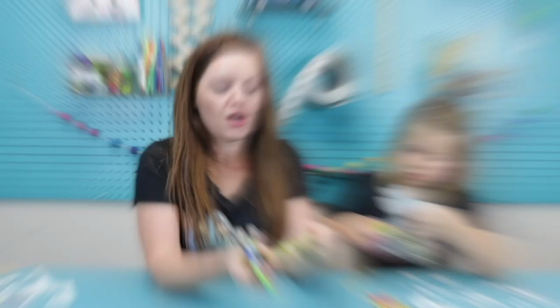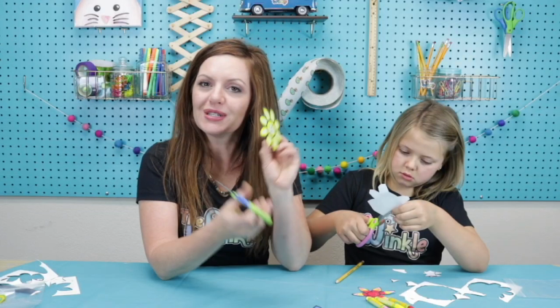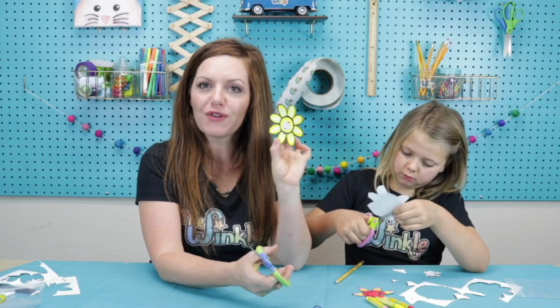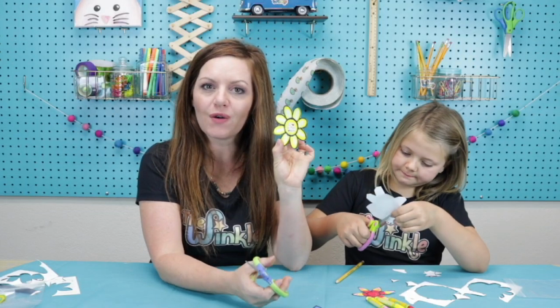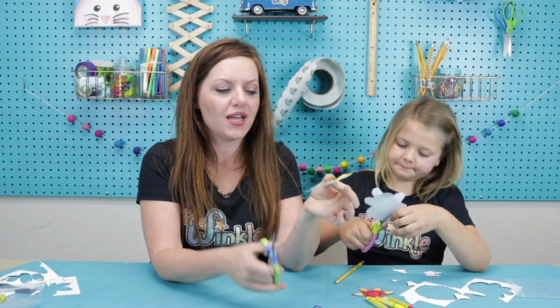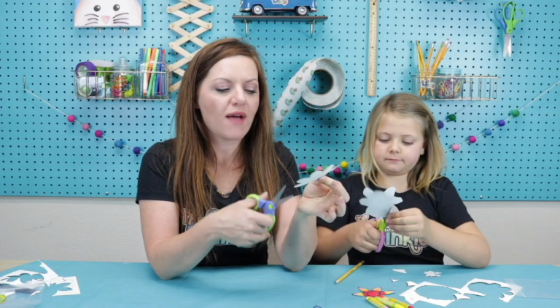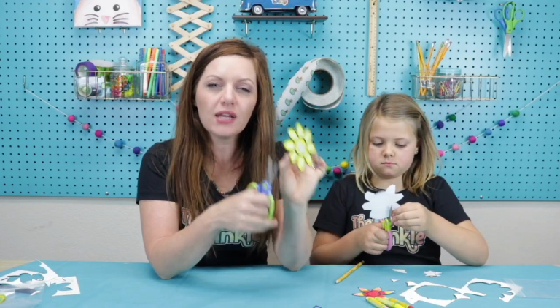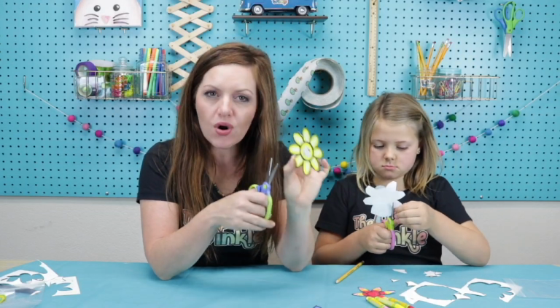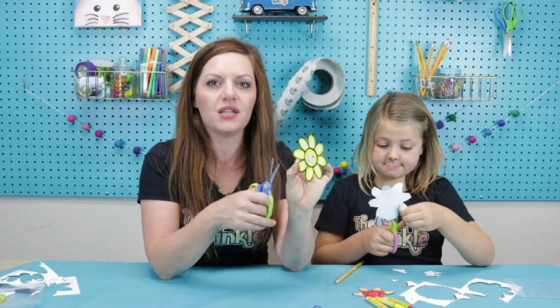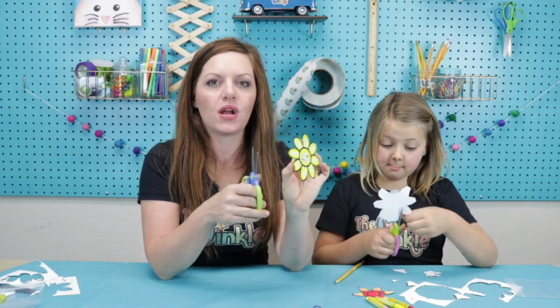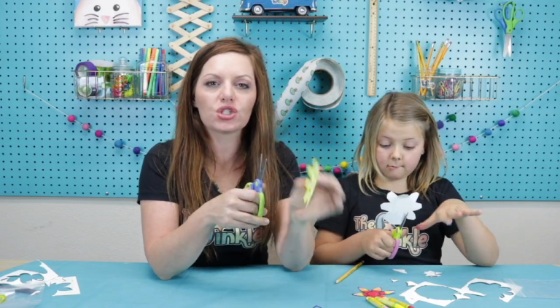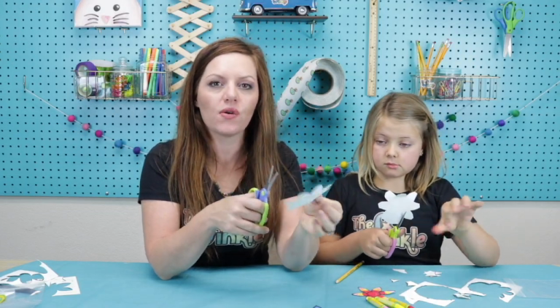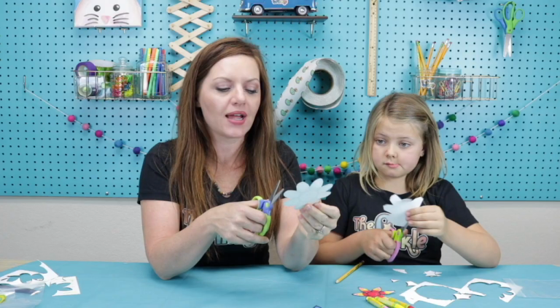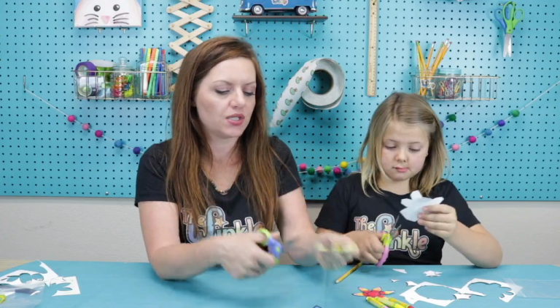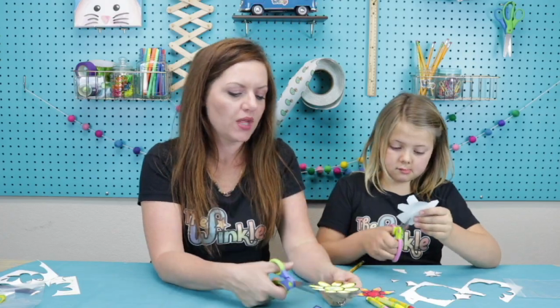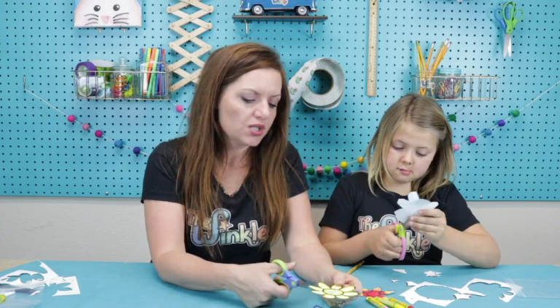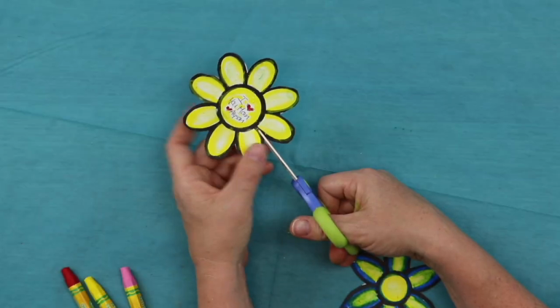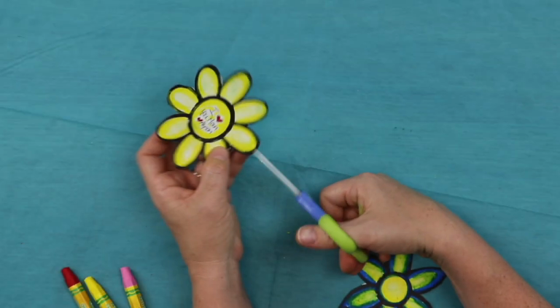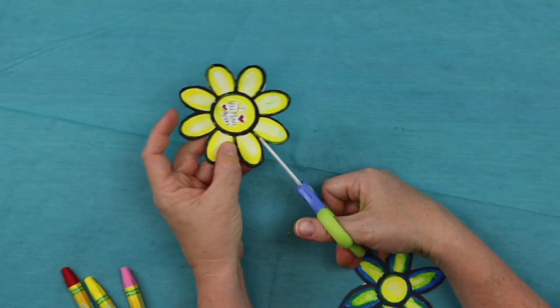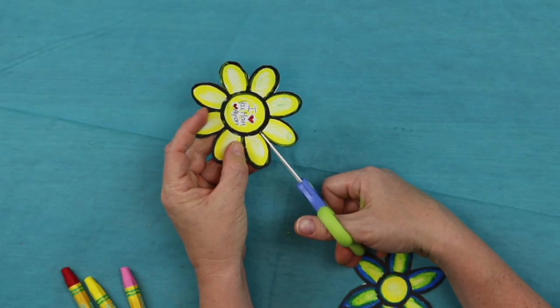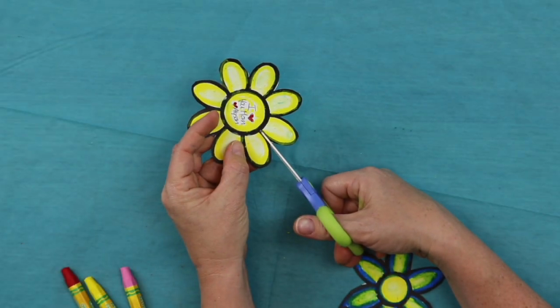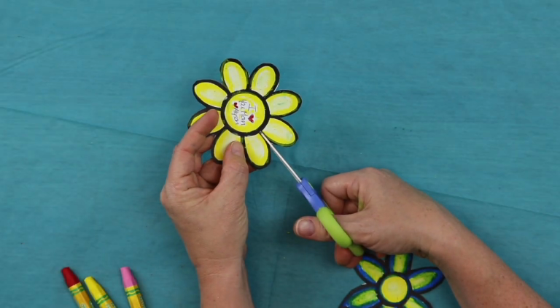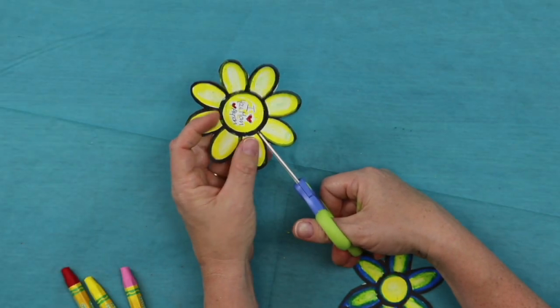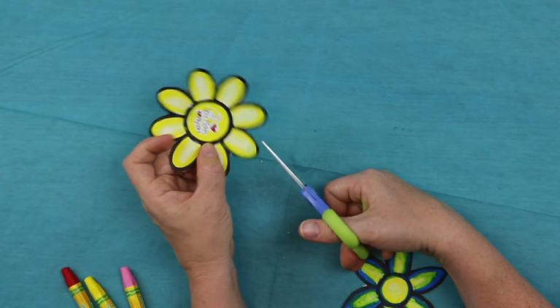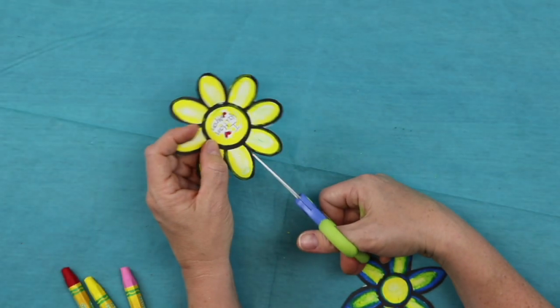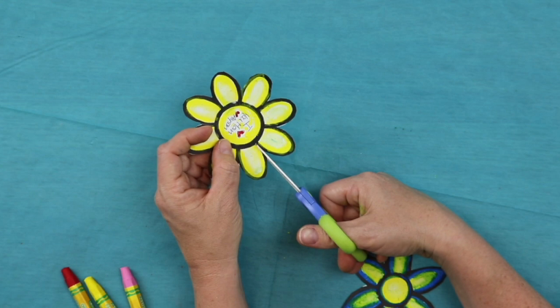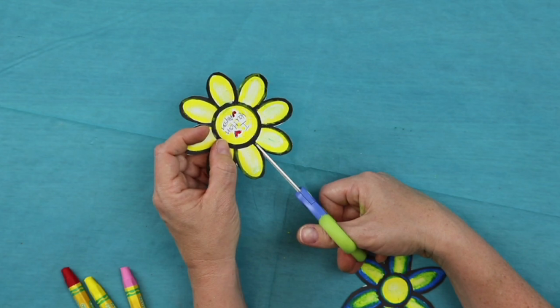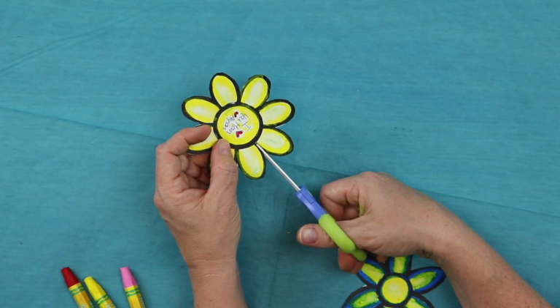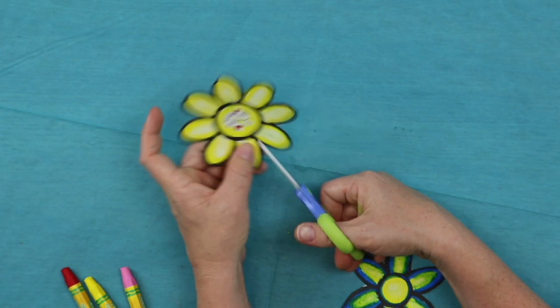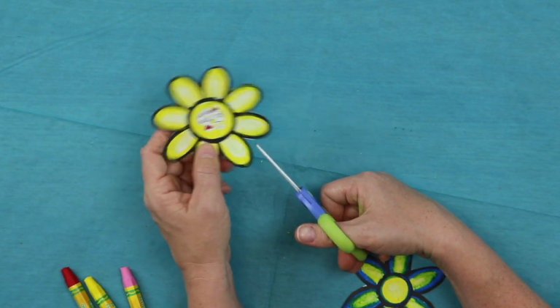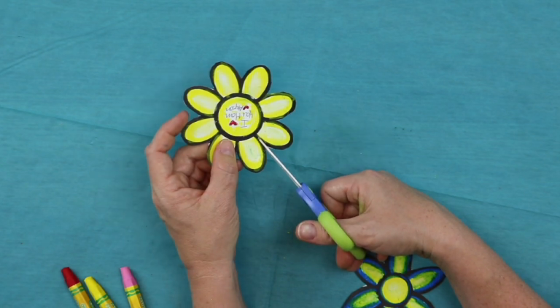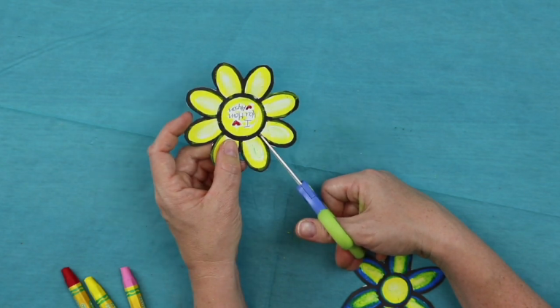Maisie and I are going to cut our flowers now — we'll fast forward a little bit, so you can press pause anytime and catch up, then press play to keep watching. Once you have your flower cut, you have a little more cutting to do. In the middle of each petal, you just want to cut it until you get right to the center of that flower.